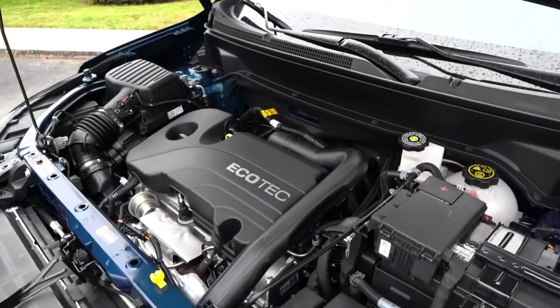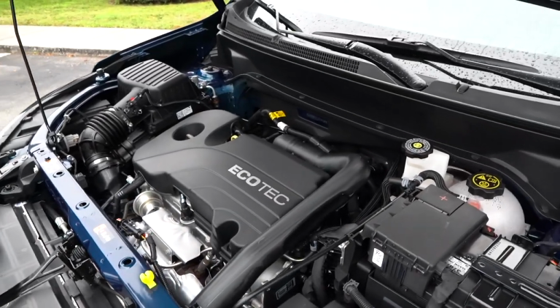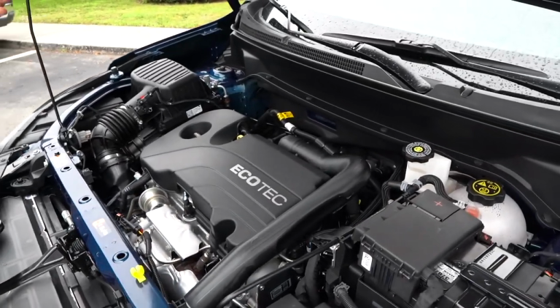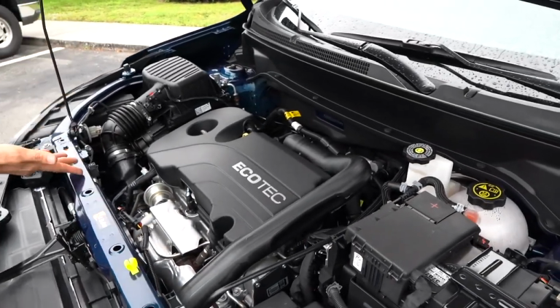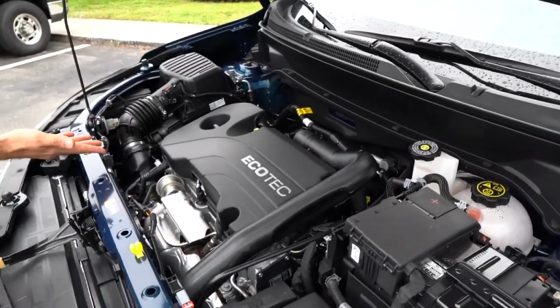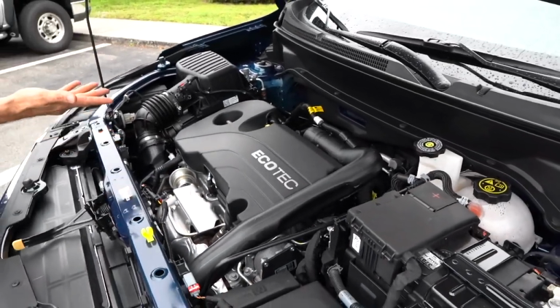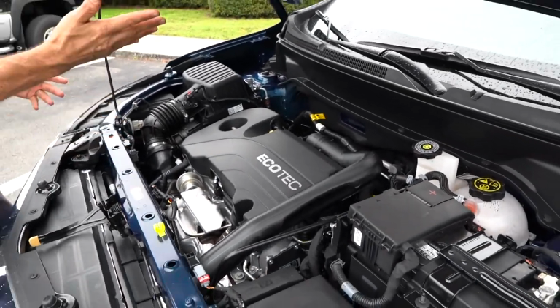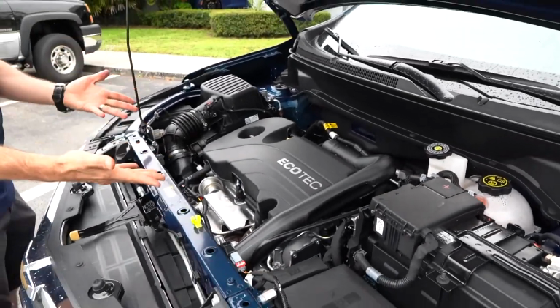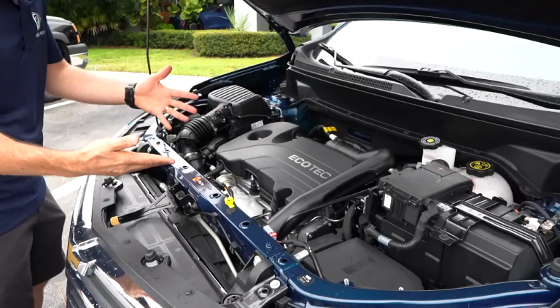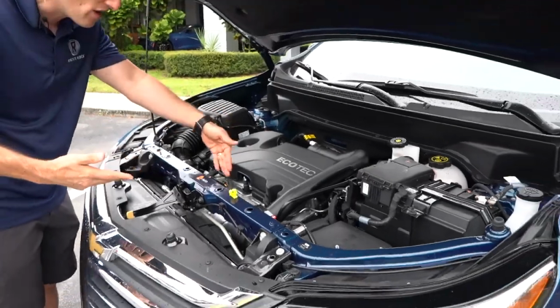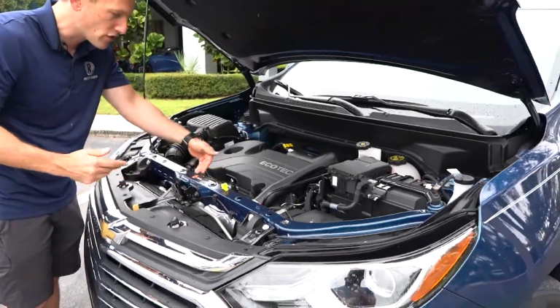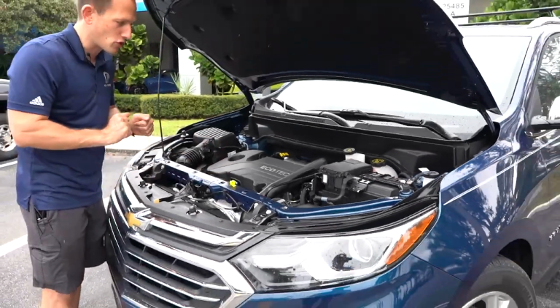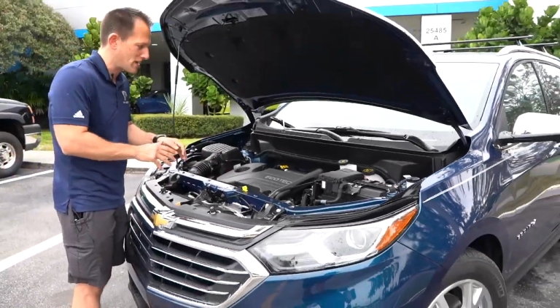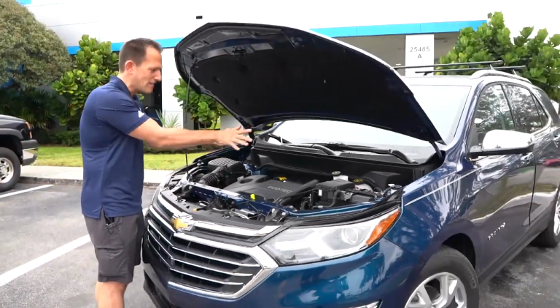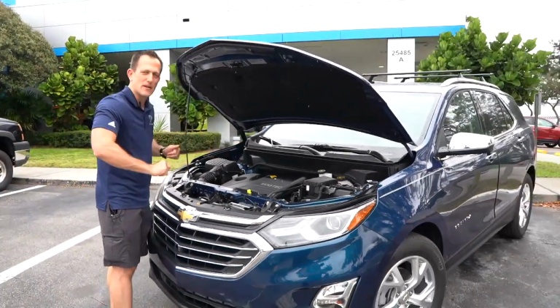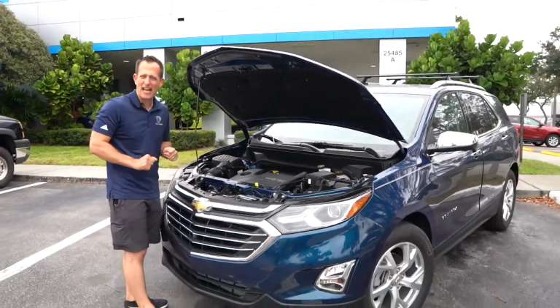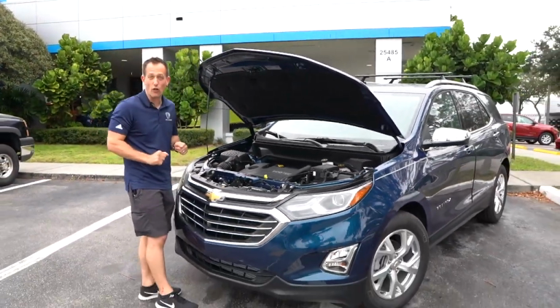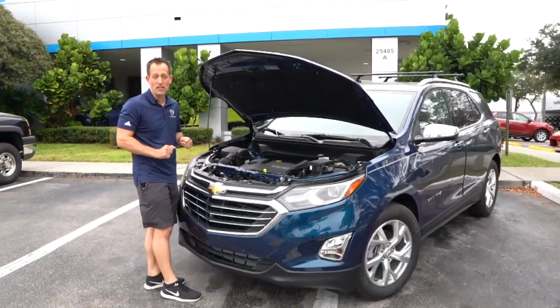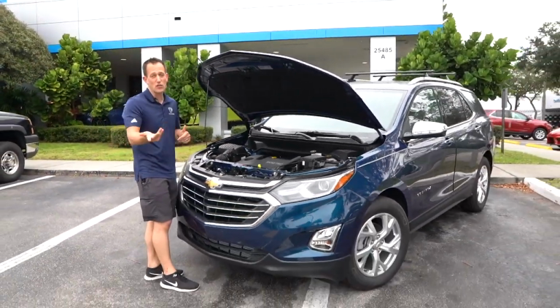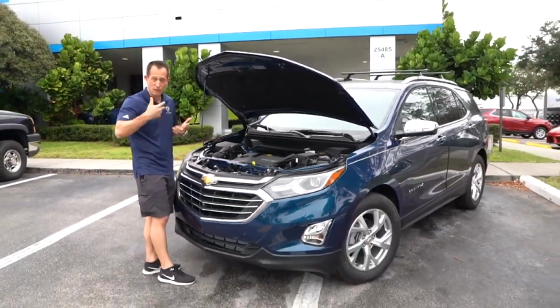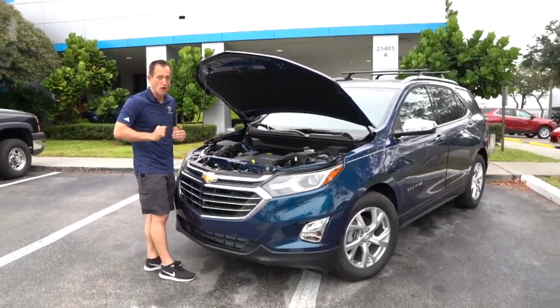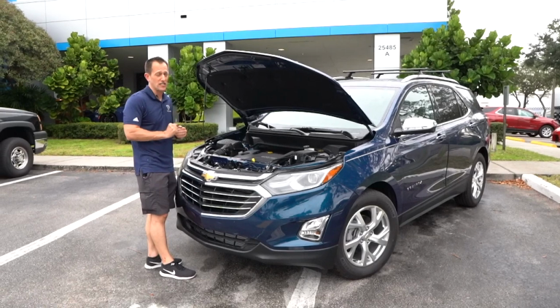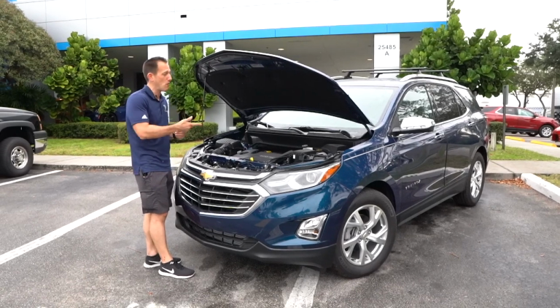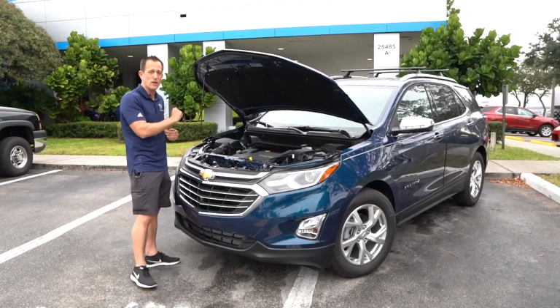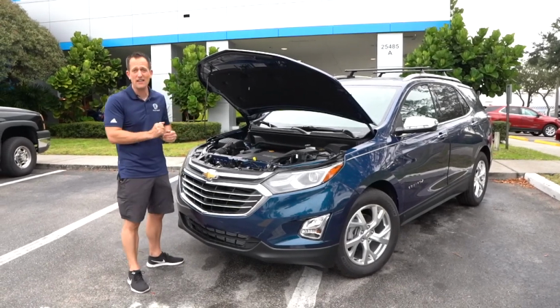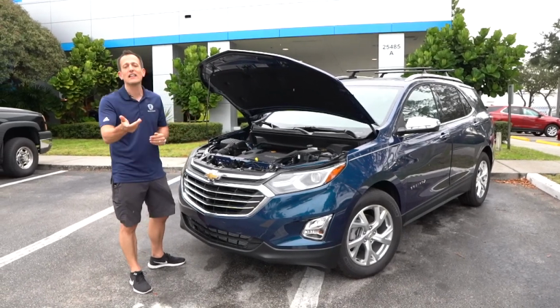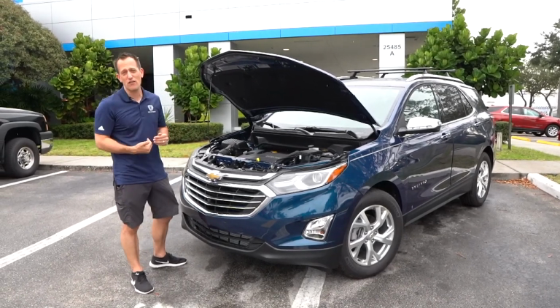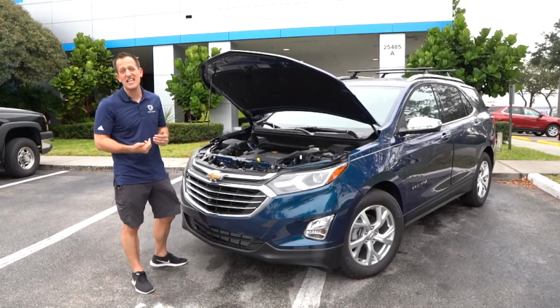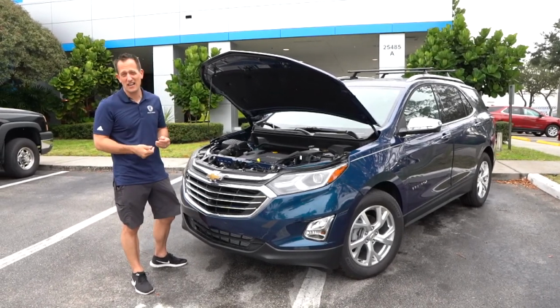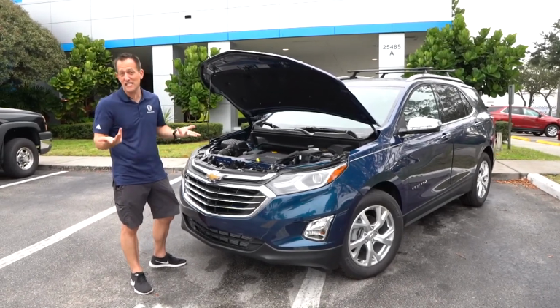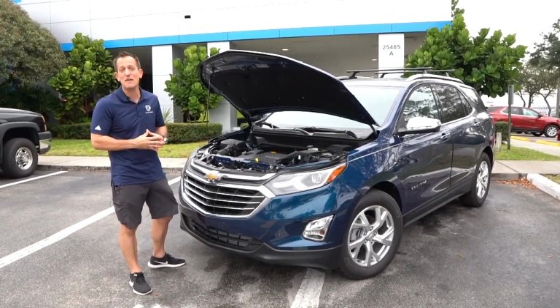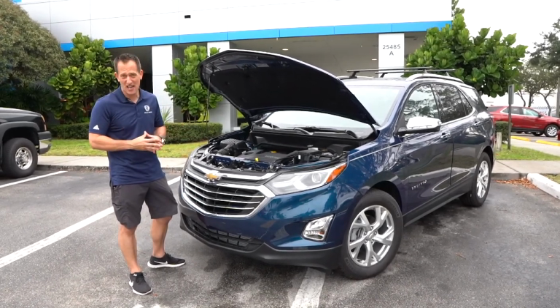The nice thing is when you look underneath the hood, you can clearly see the engine and where the turbocharger is — there's not a bunch of plastic all over the place, which is nice from a car enthusiast standpoint. Why don't we go ahead and fire this Equinox up and see if it makes any sound.